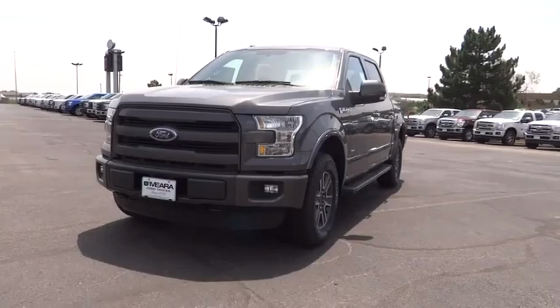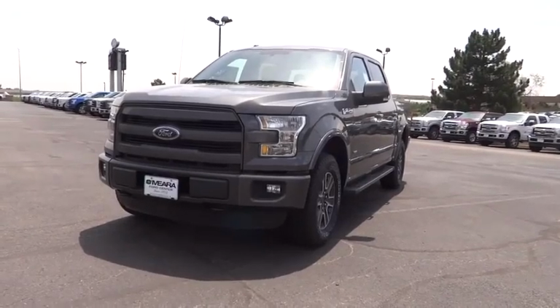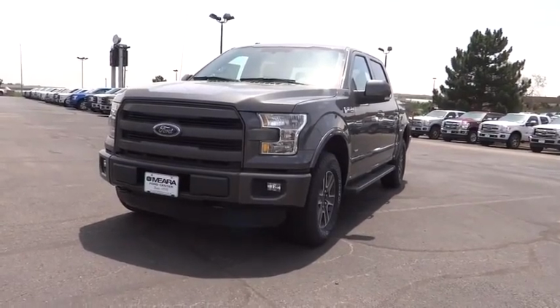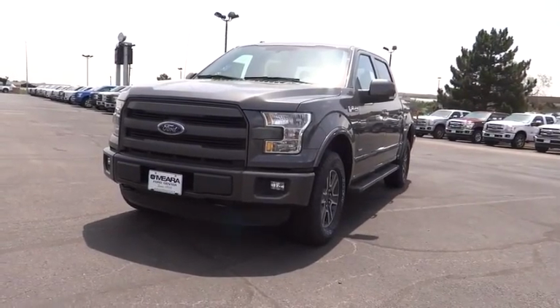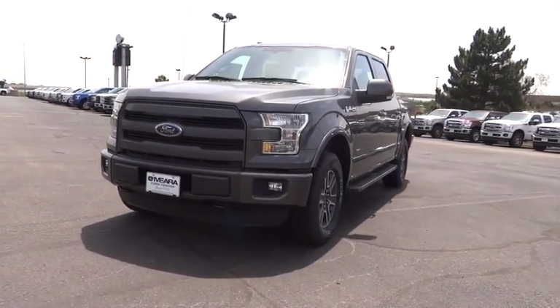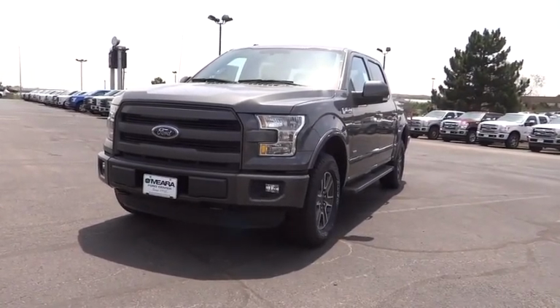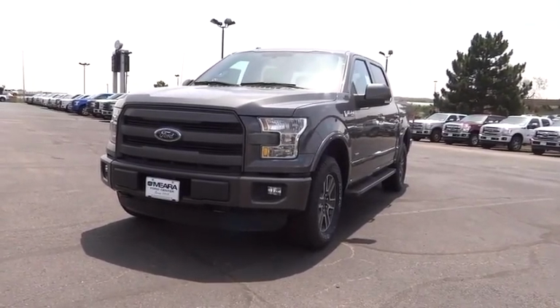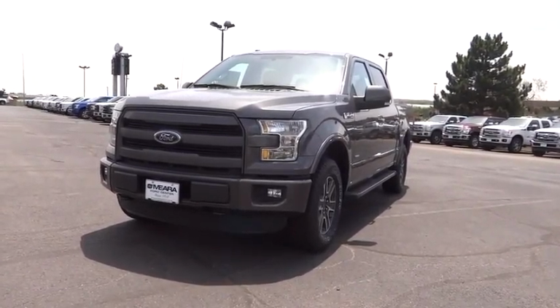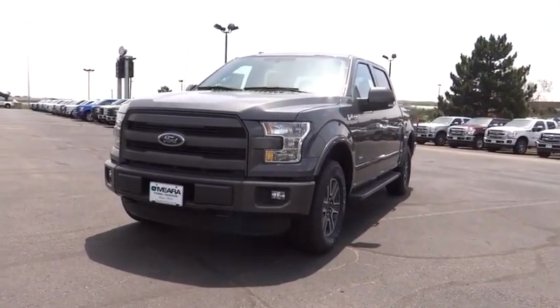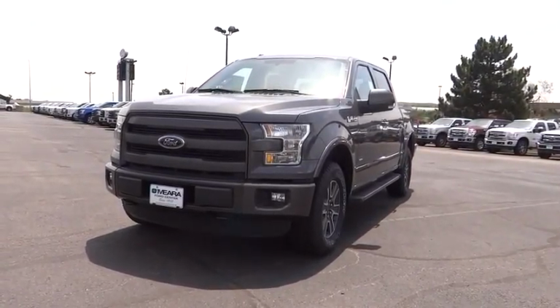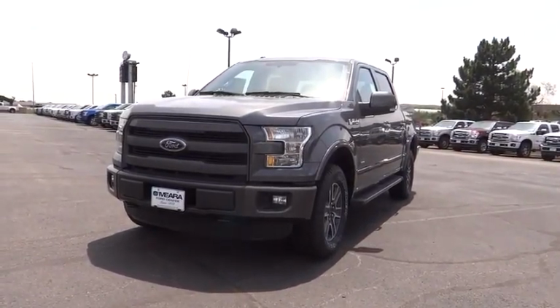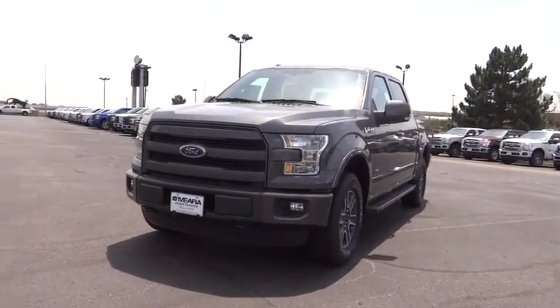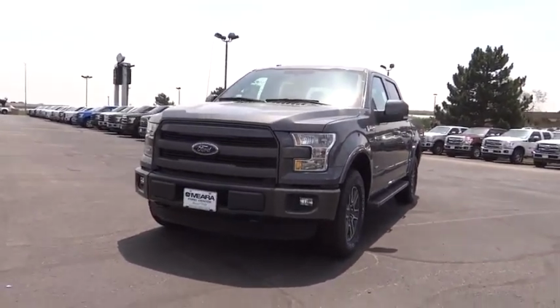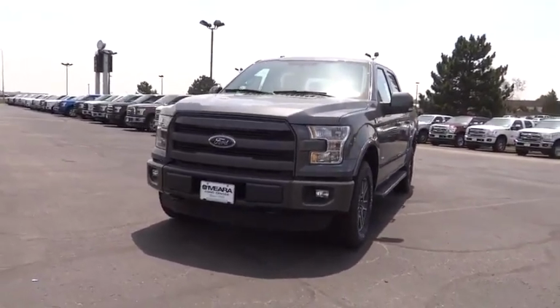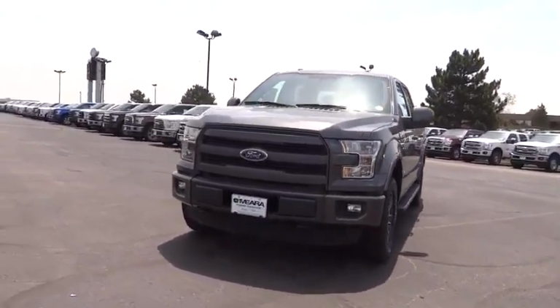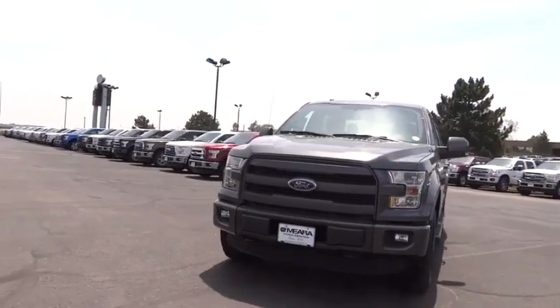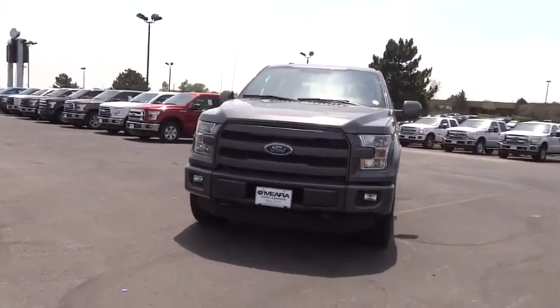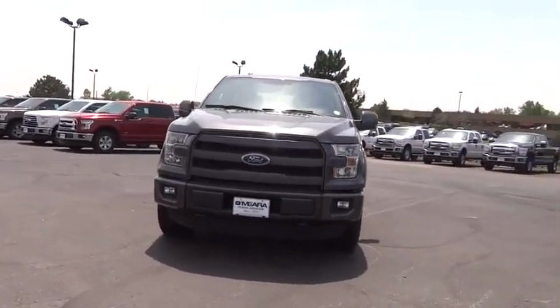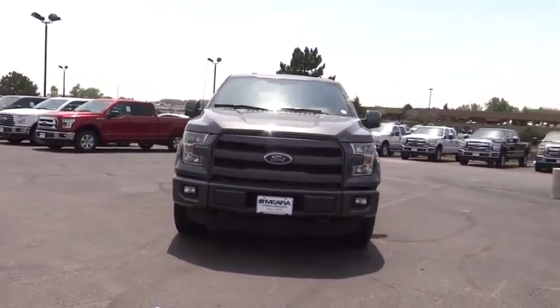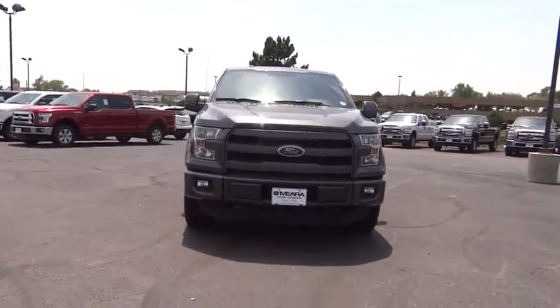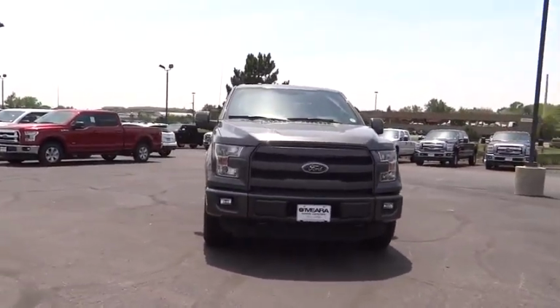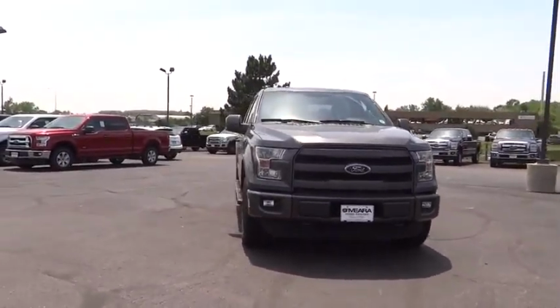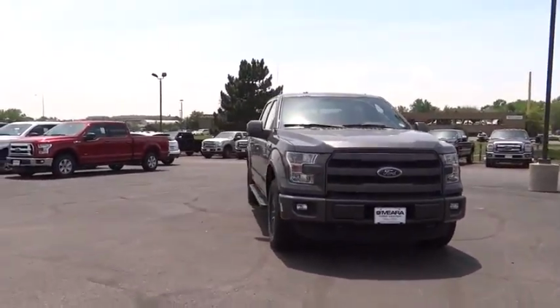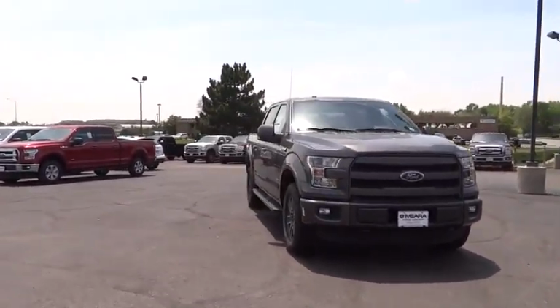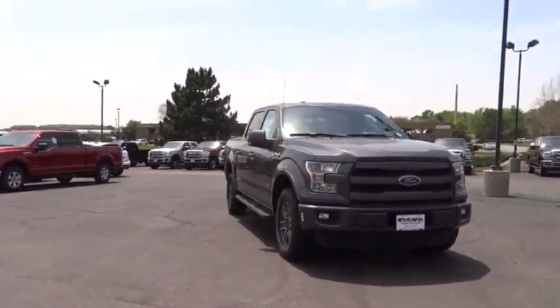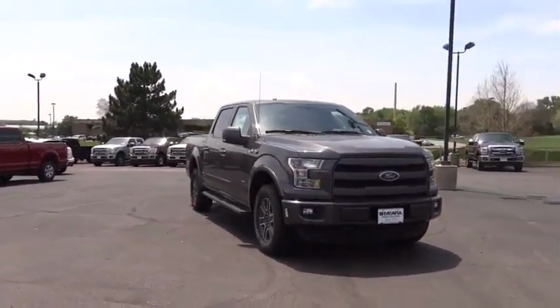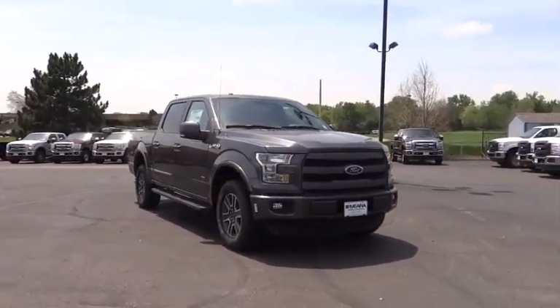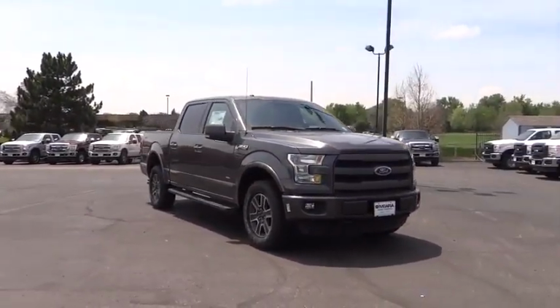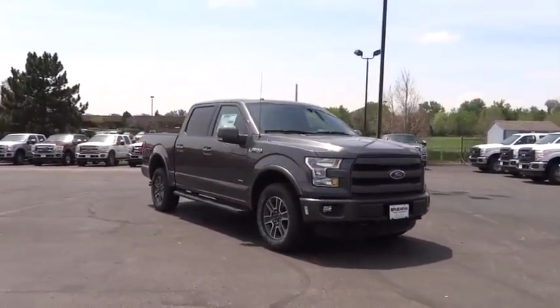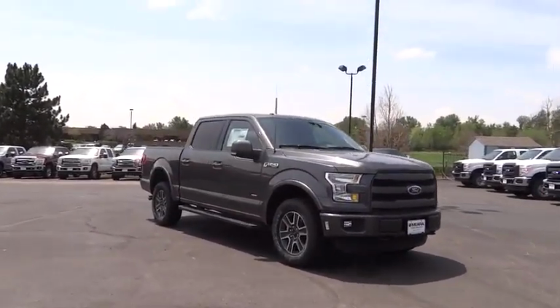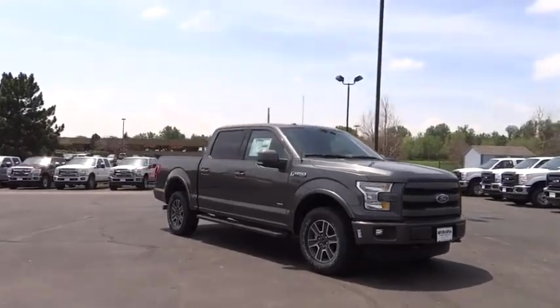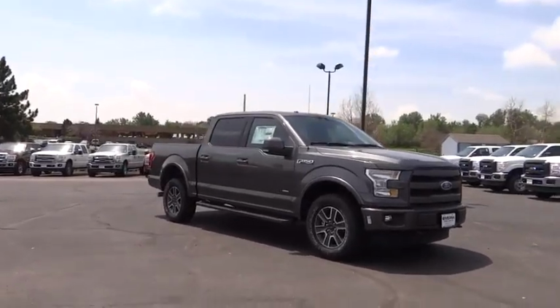2015 F-150. A Ford F-150 knows how to handle any situation. It's built to follow orders. No whining. Here are some of this vehicle's great options.